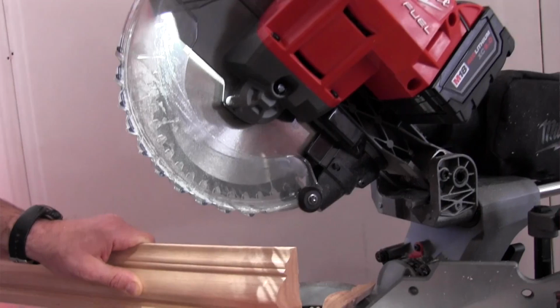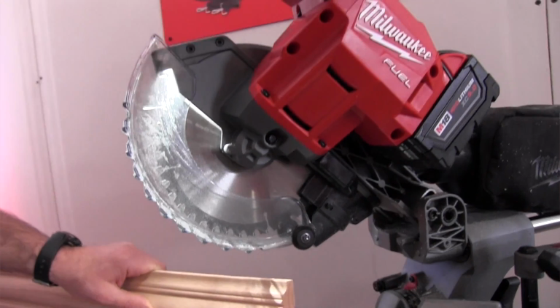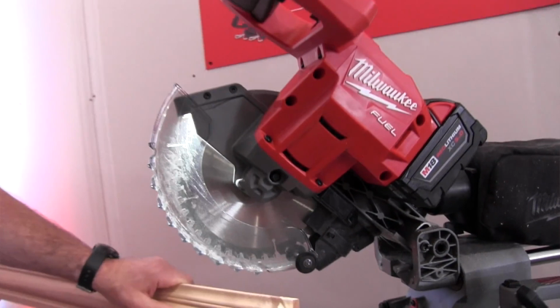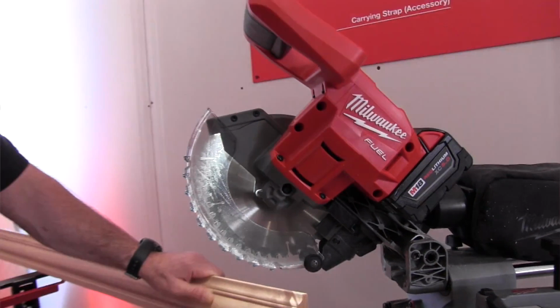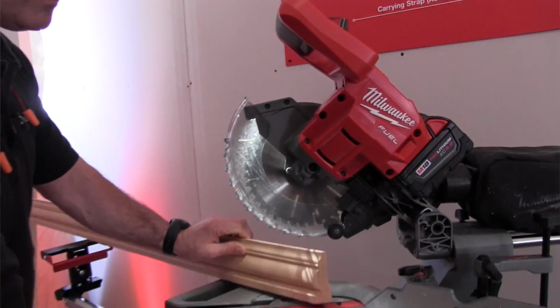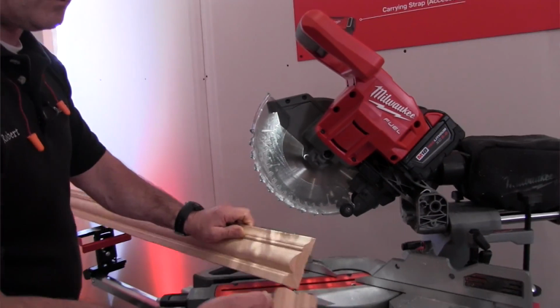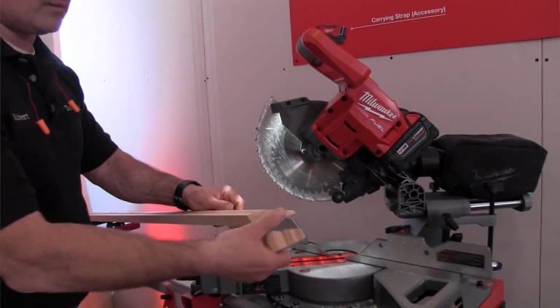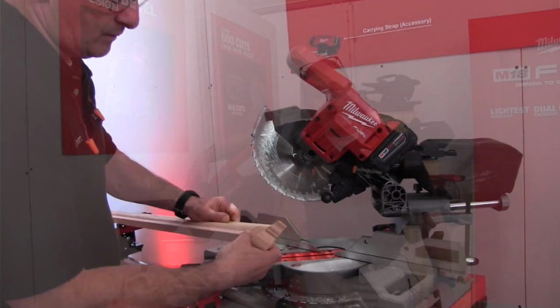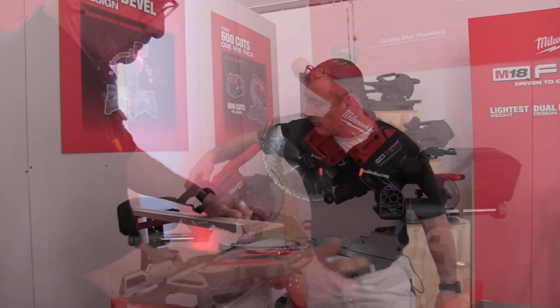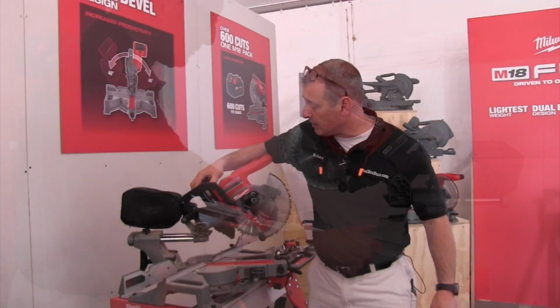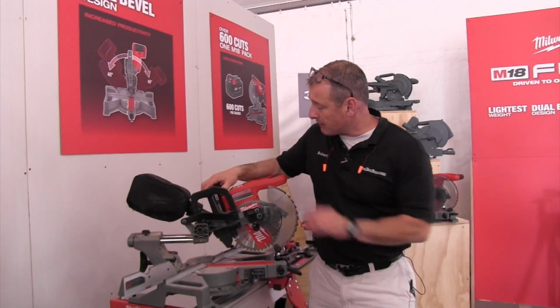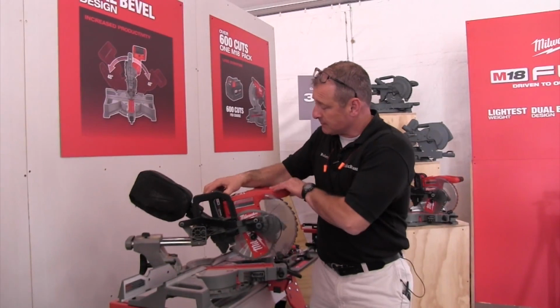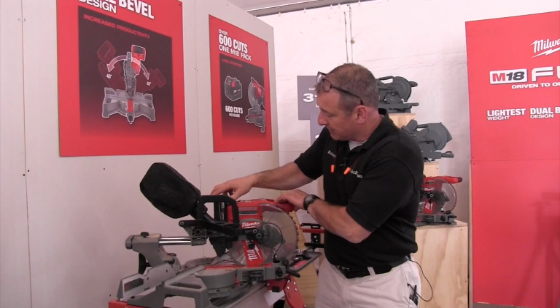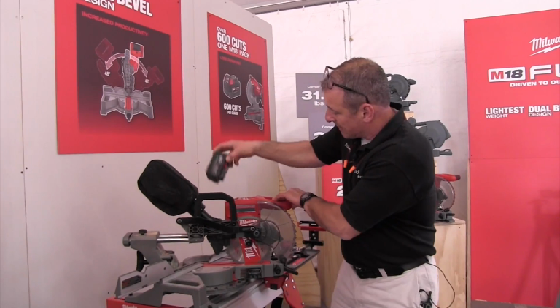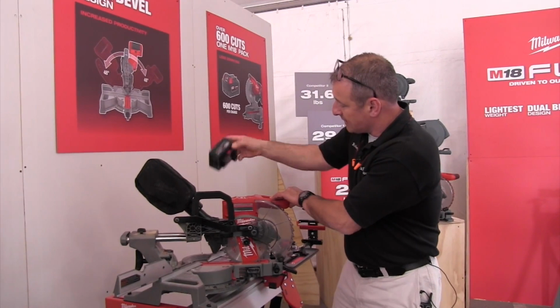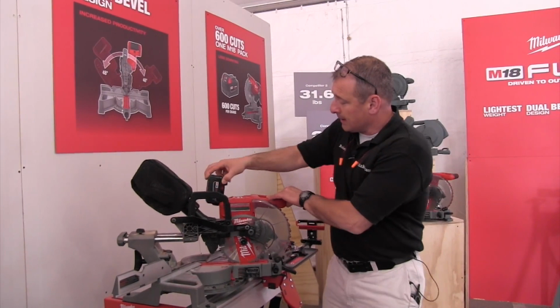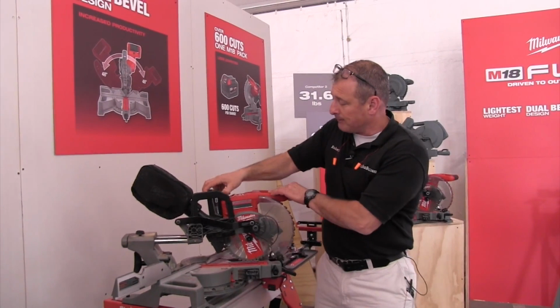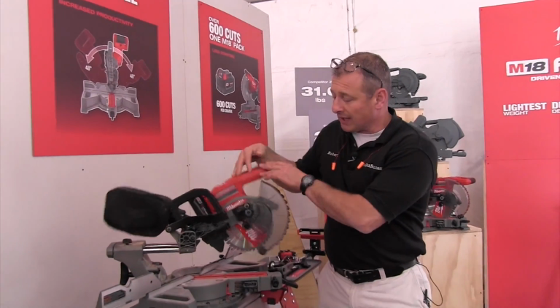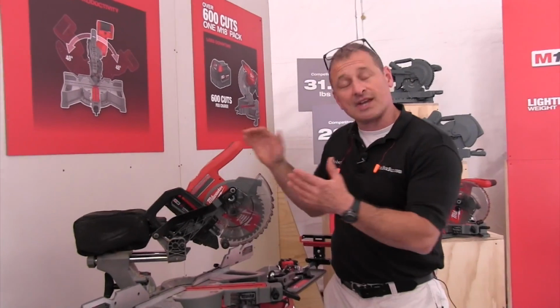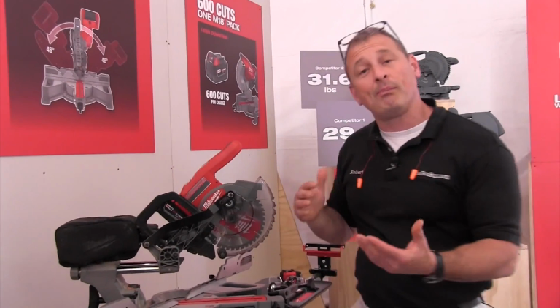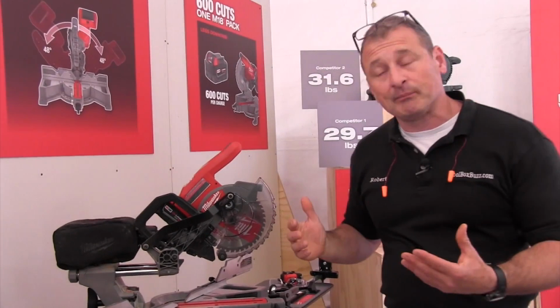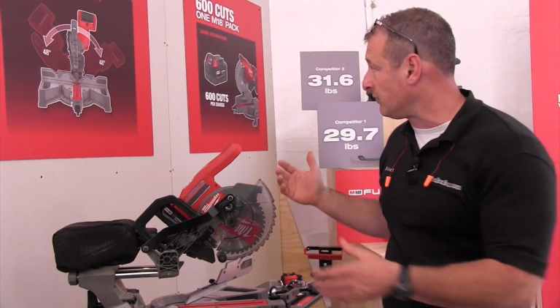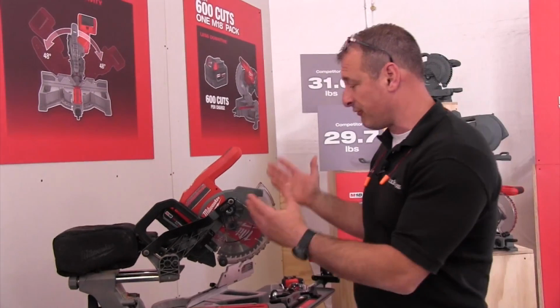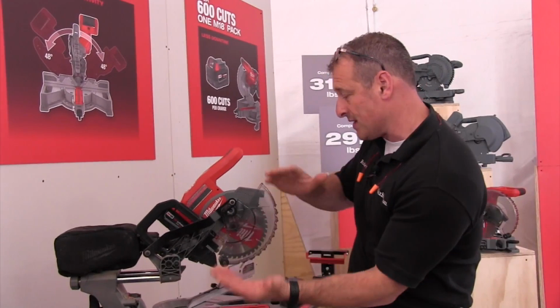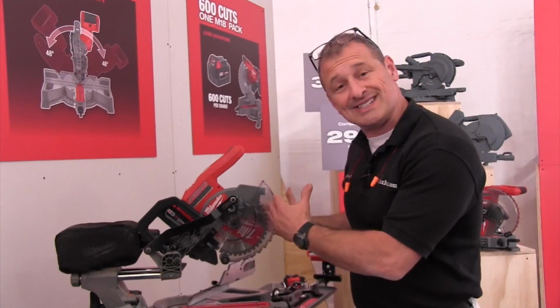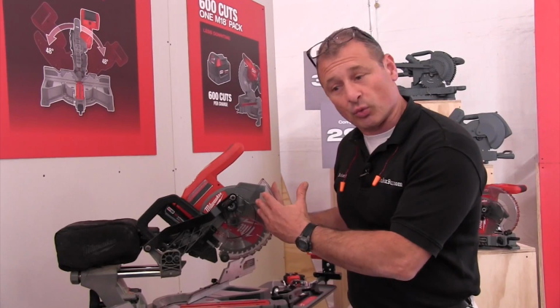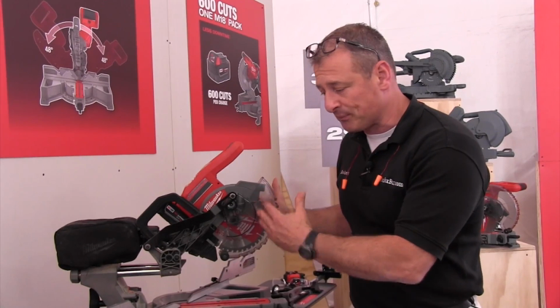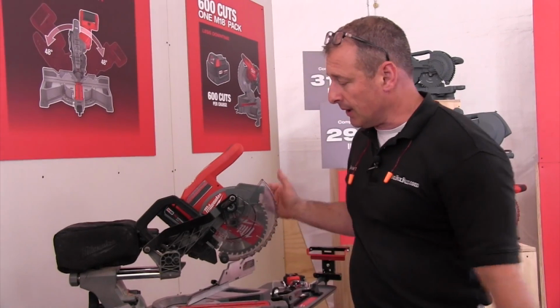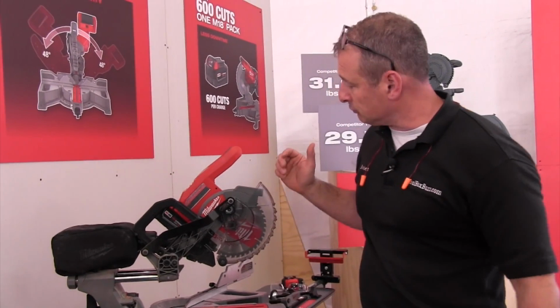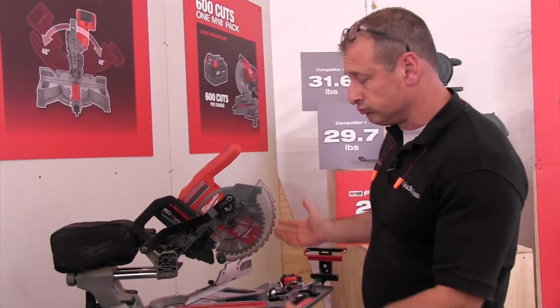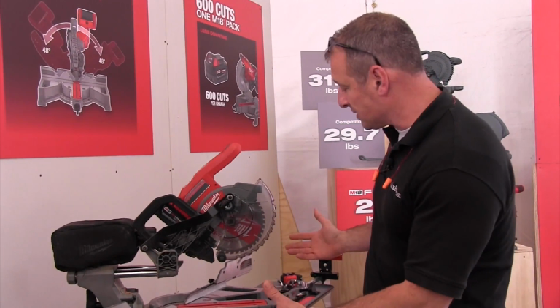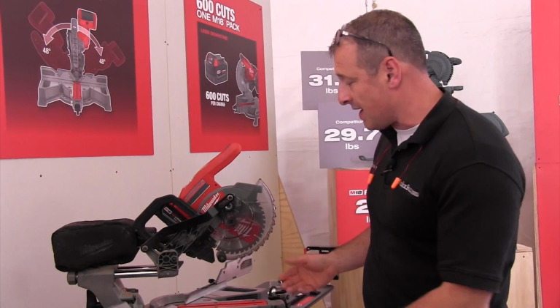It's going to get you about 600 cuts on a 5 amp hour battery. The battery is mounted here on the back side. It's got dual bevel — bevels up to 48 degrees either way. Real nice design.